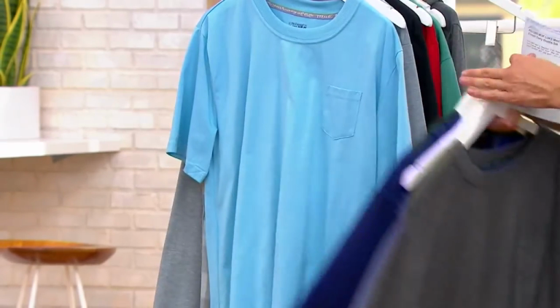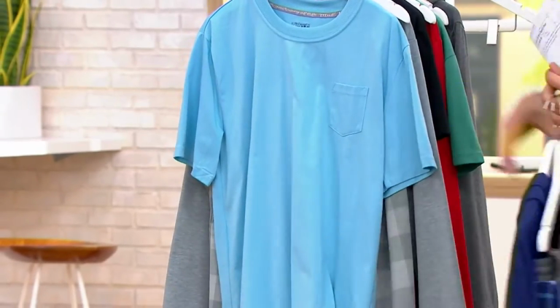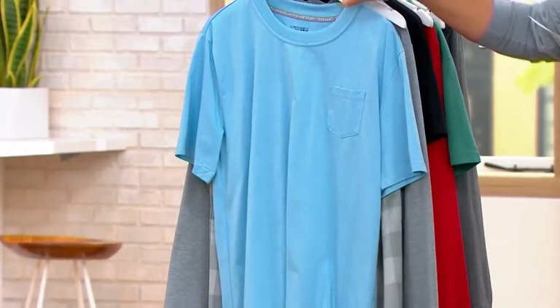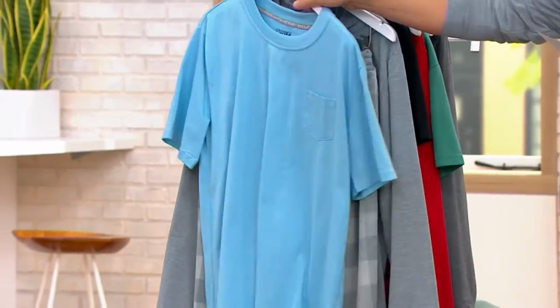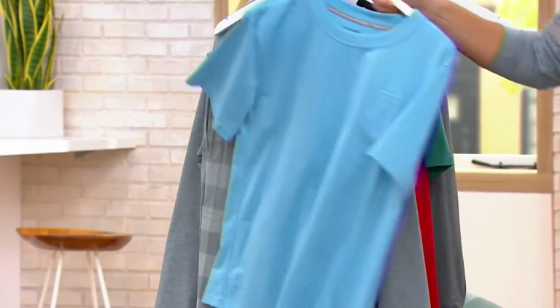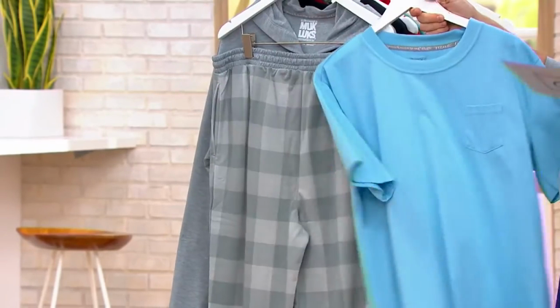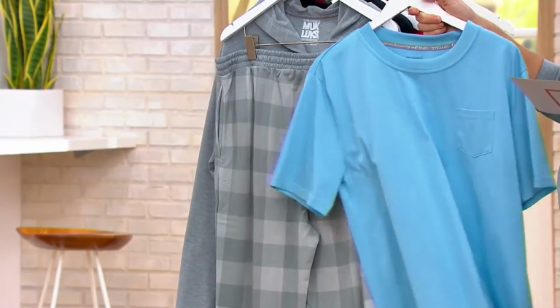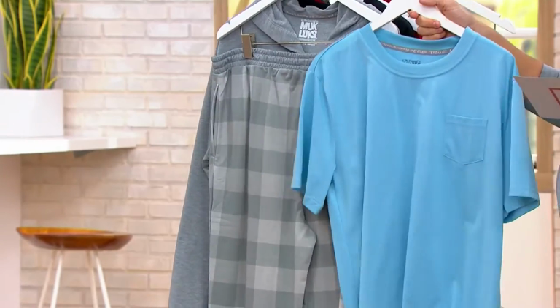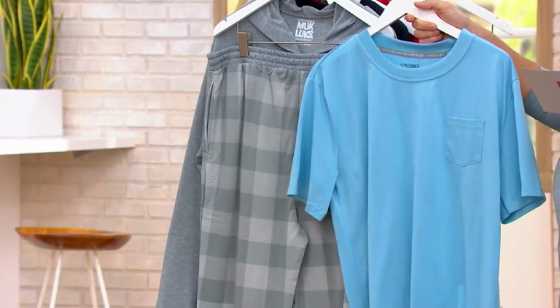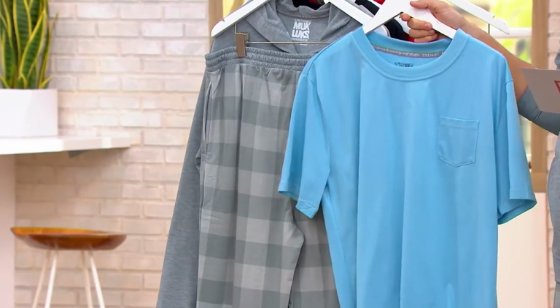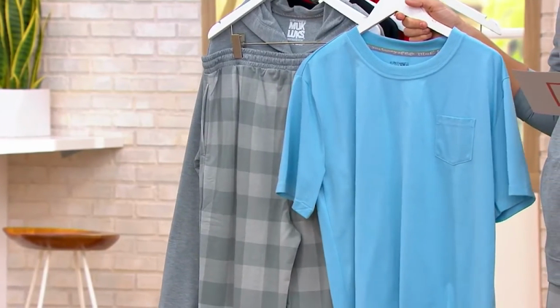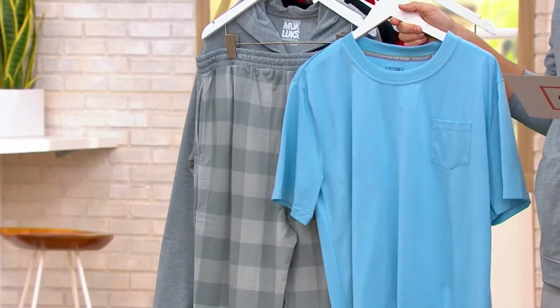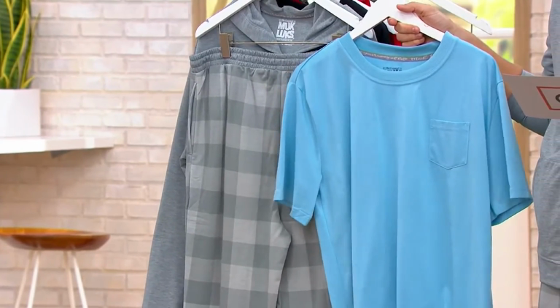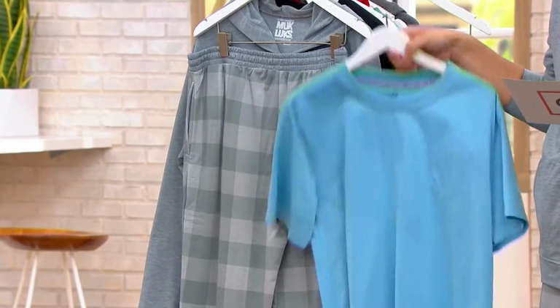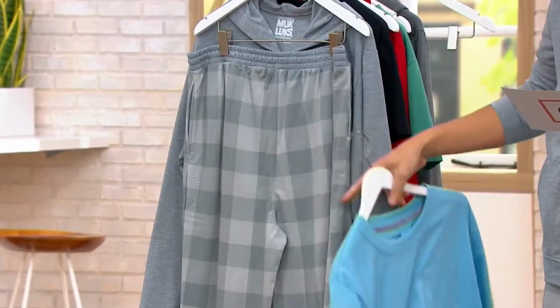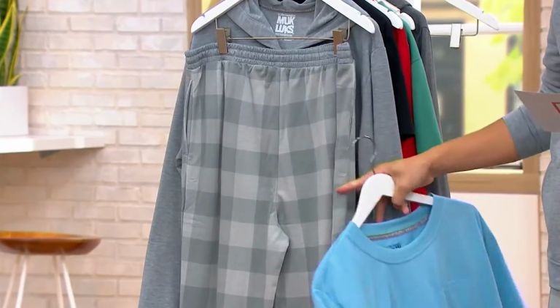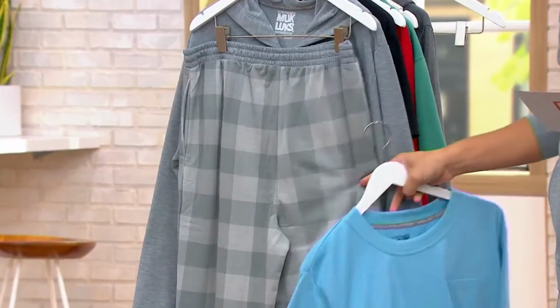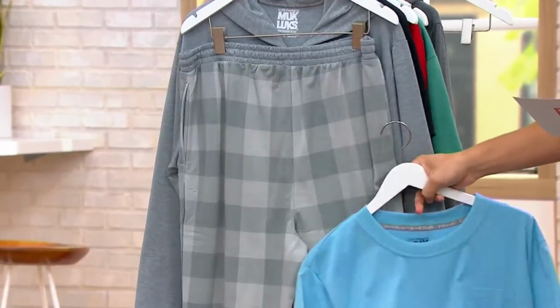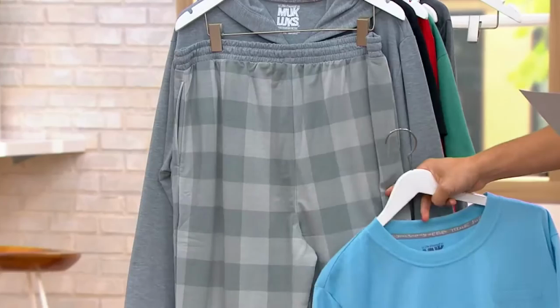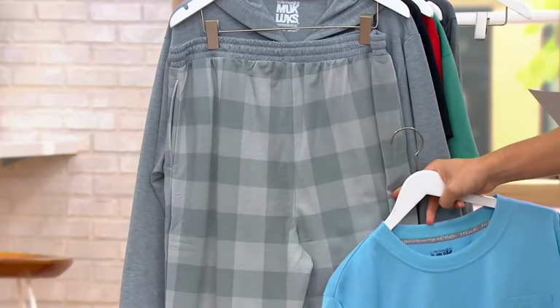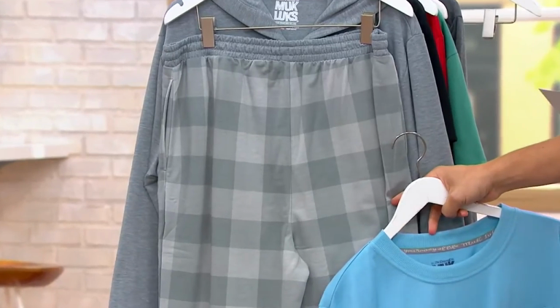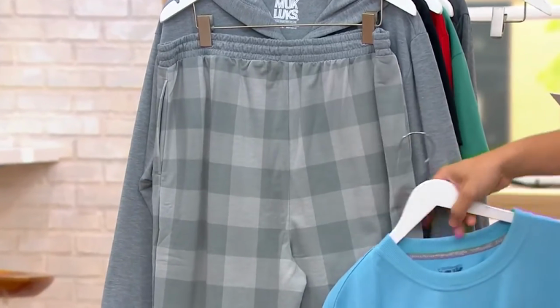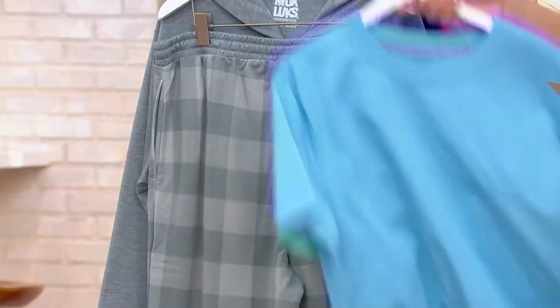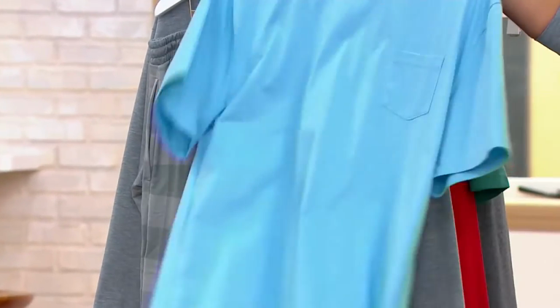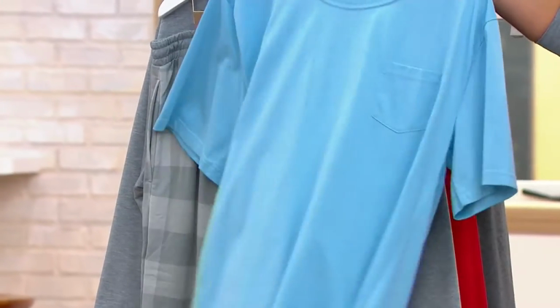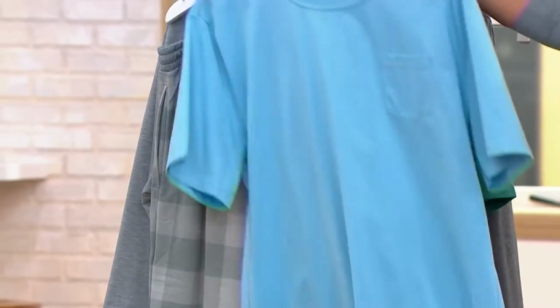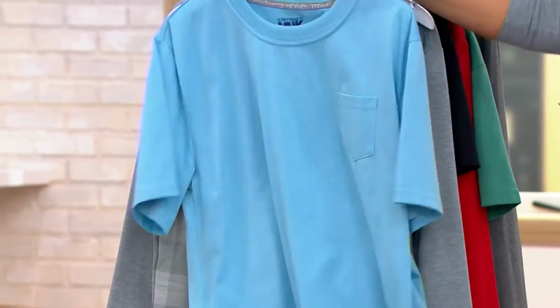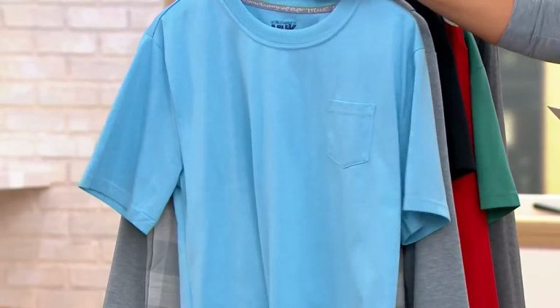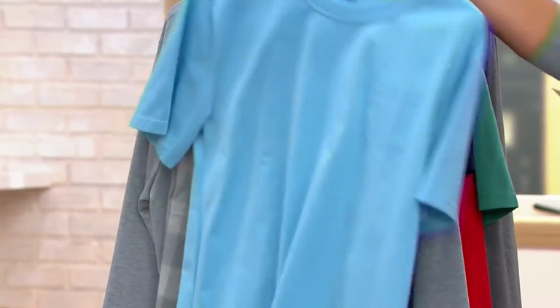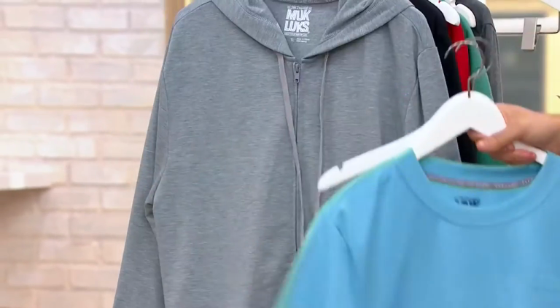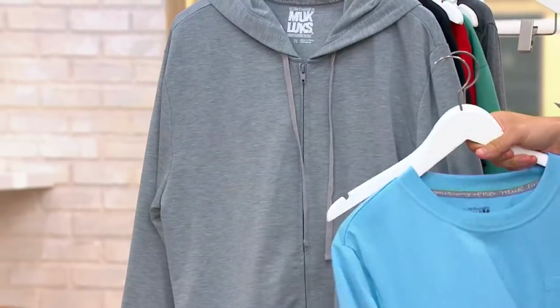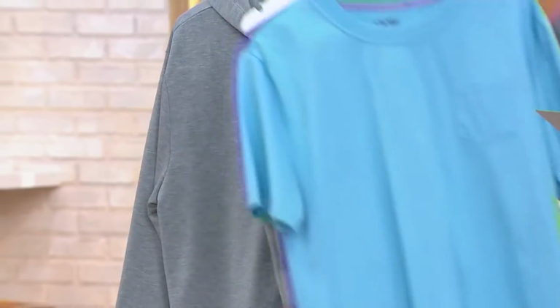Then we have the outfit that I'm wearing. This one is called gray light blue check. So you've got the gray check on the pants, you've got the light blue in the T-shirt, and then of course you've got the gray in the hoodie.